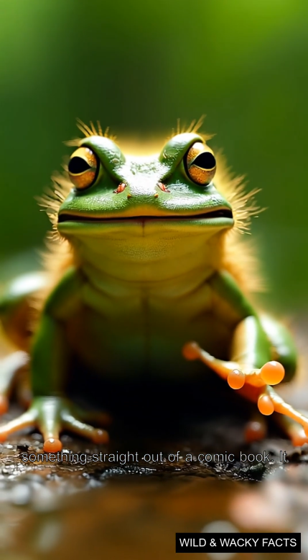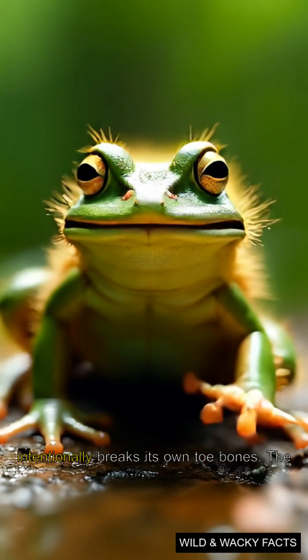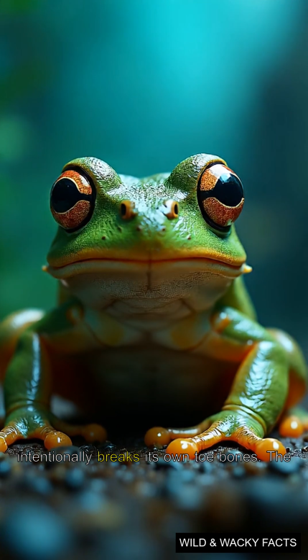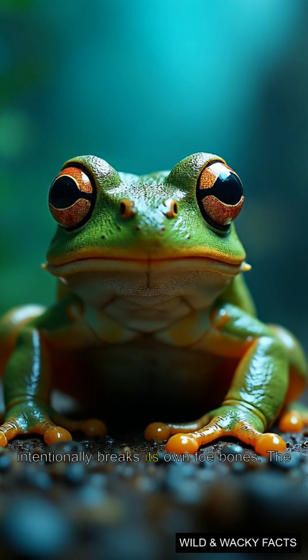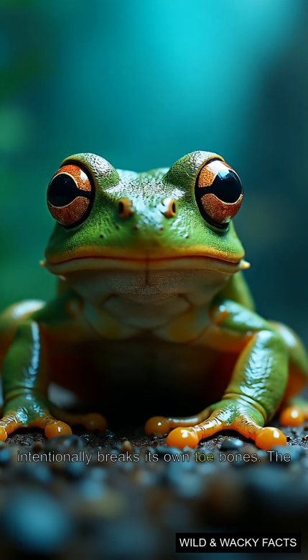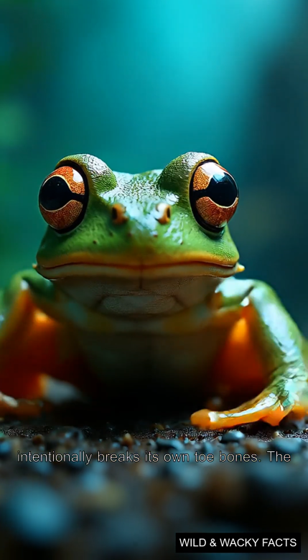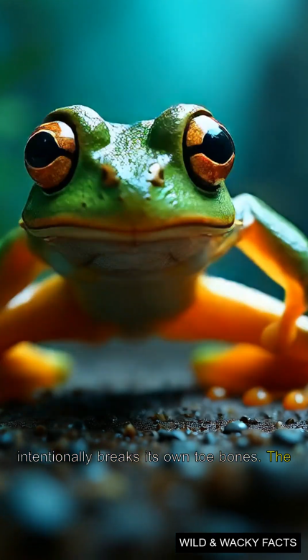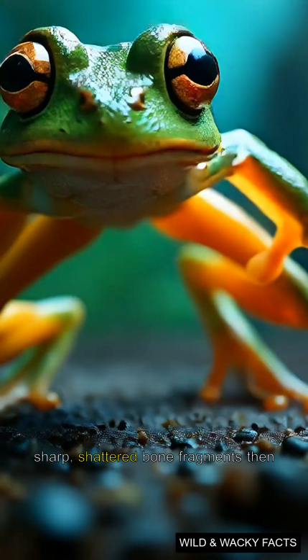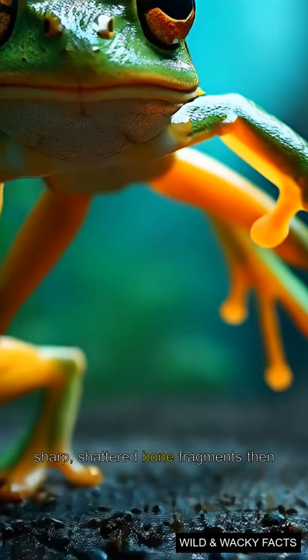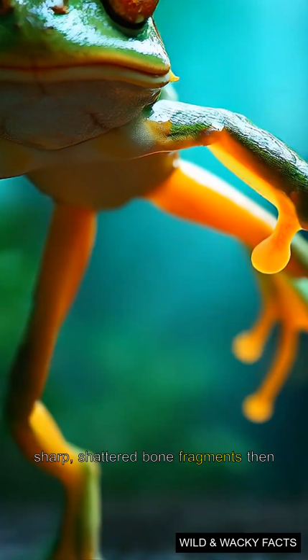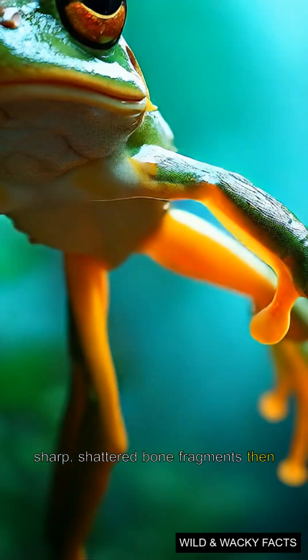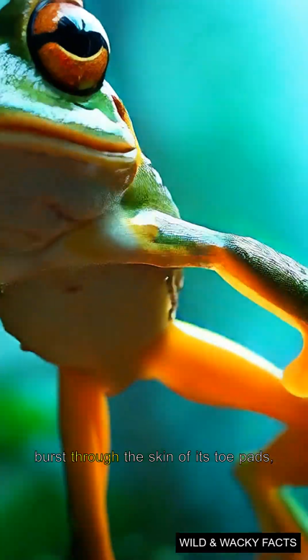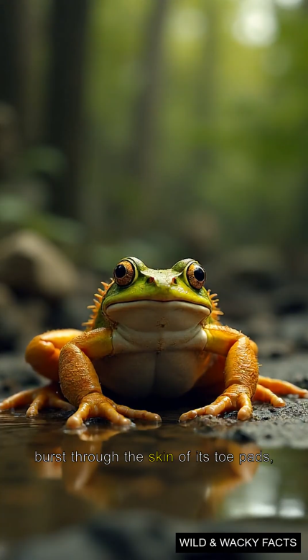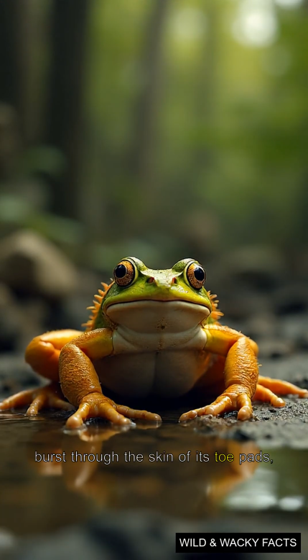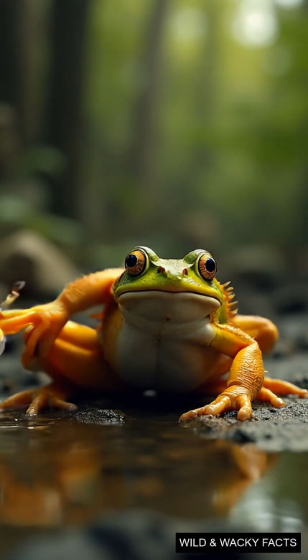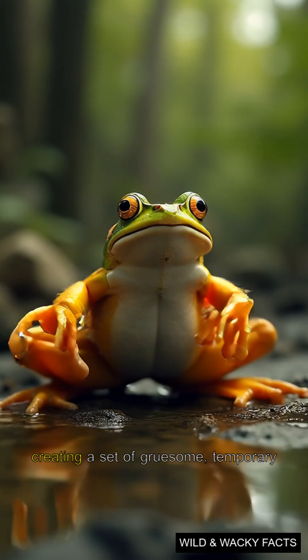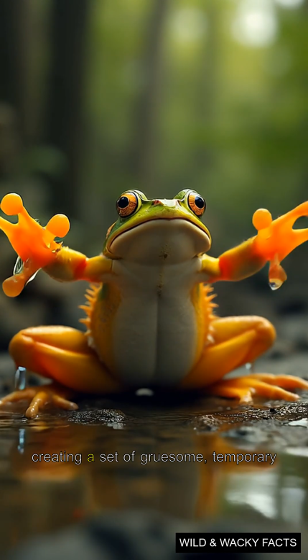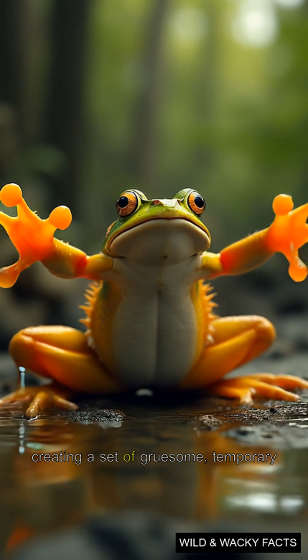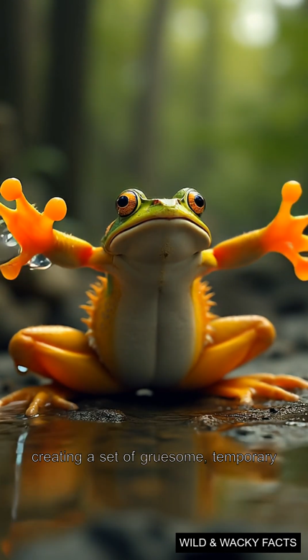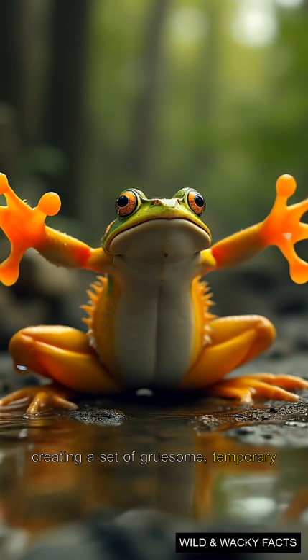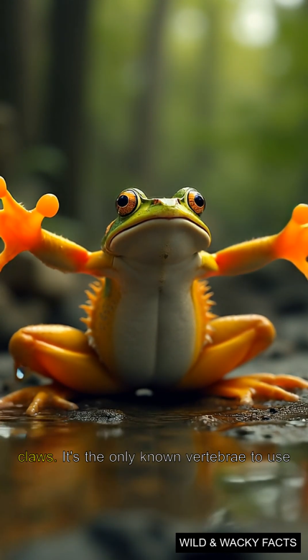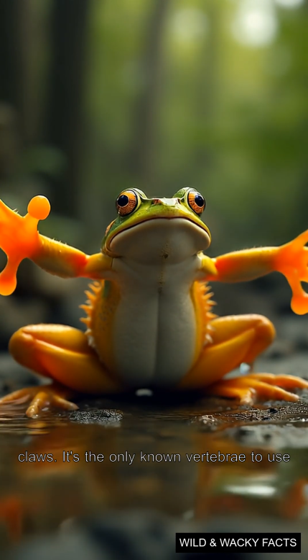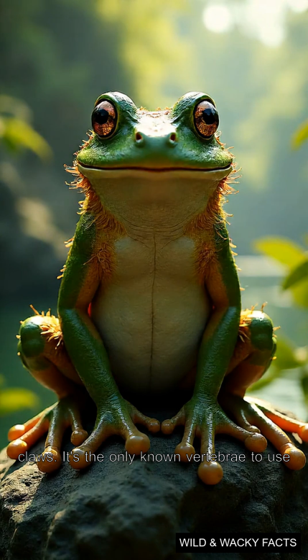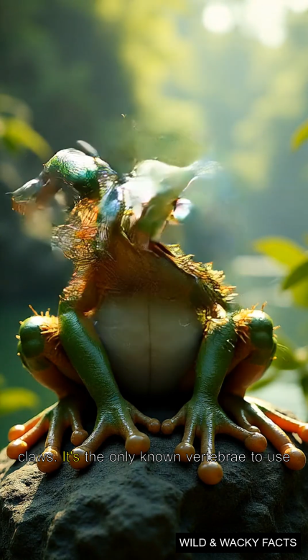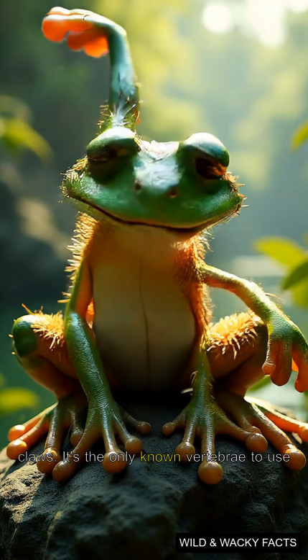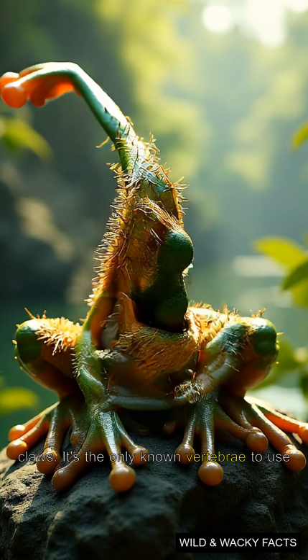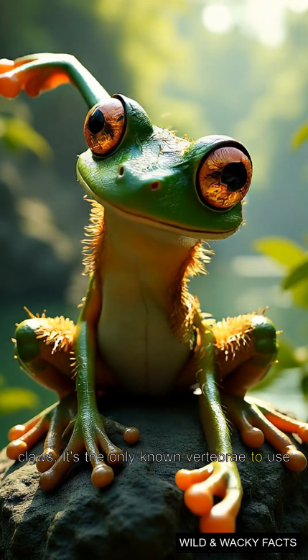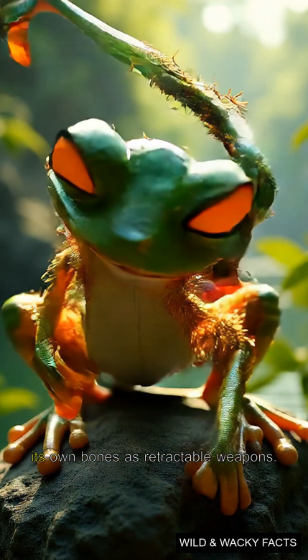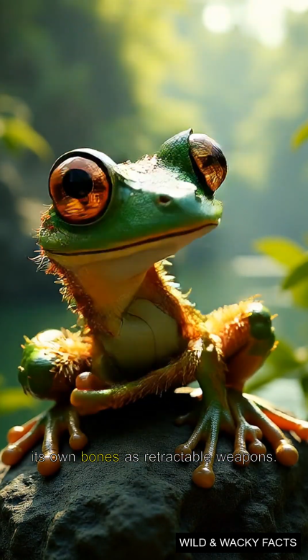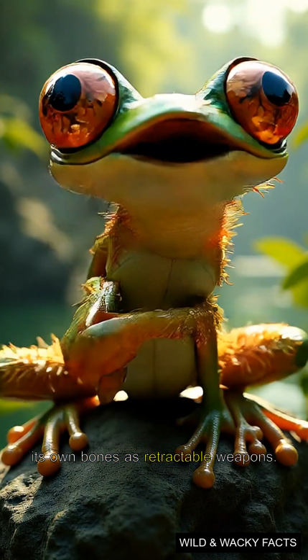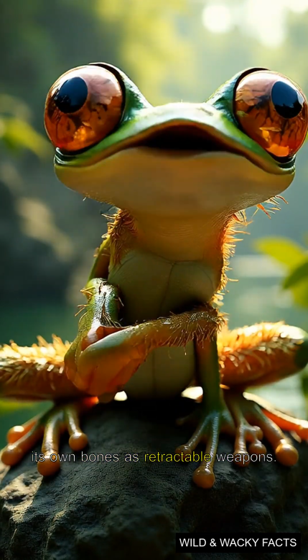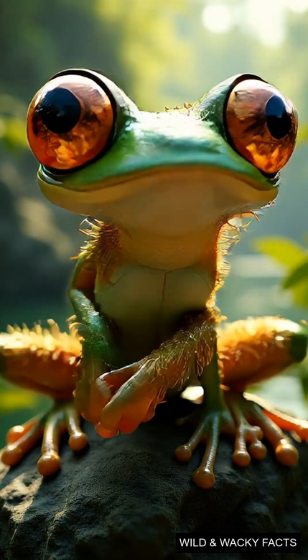It intentionally breaks its own toe bones. The sharp, shattered bone fragments then burst through the skin of its toe pads, creating a set of gruesome, temporary claws. It's the only known vertebrate to use its own bones as retractable weapons.